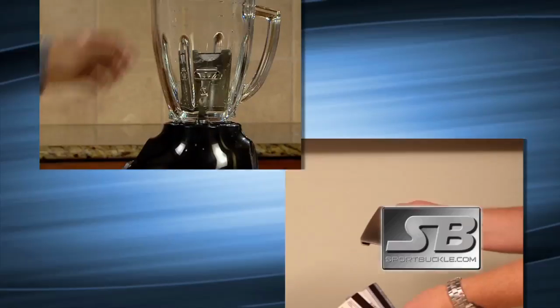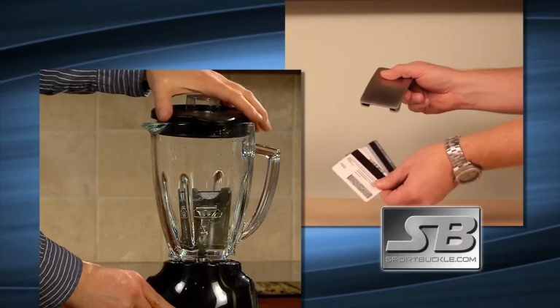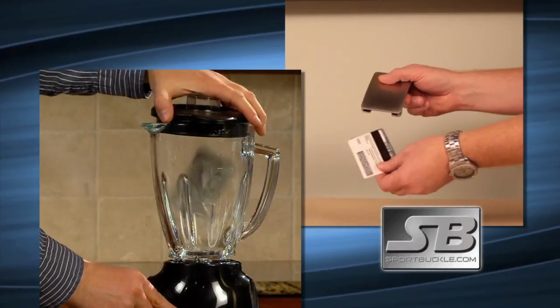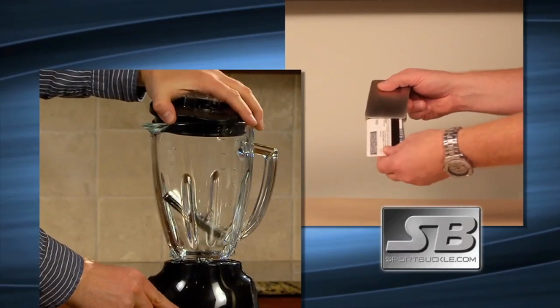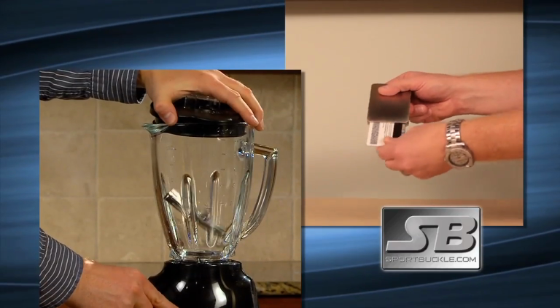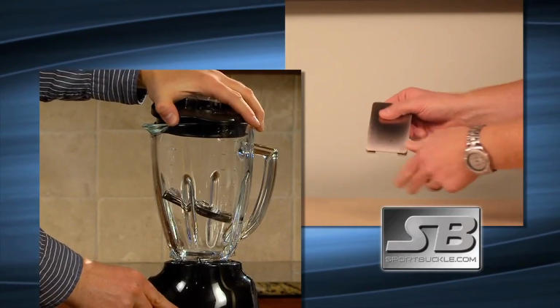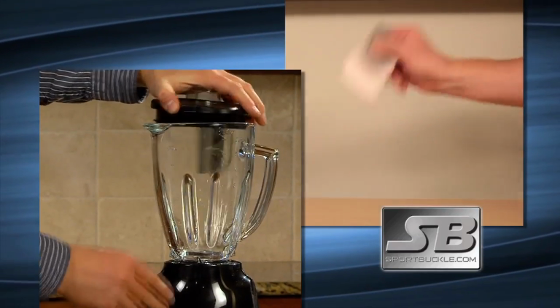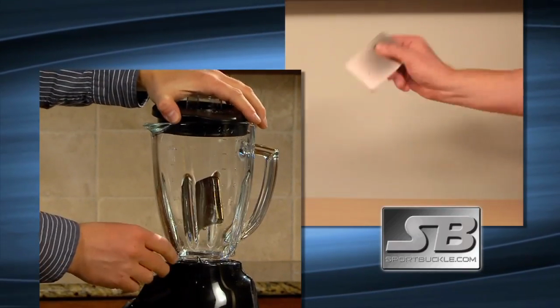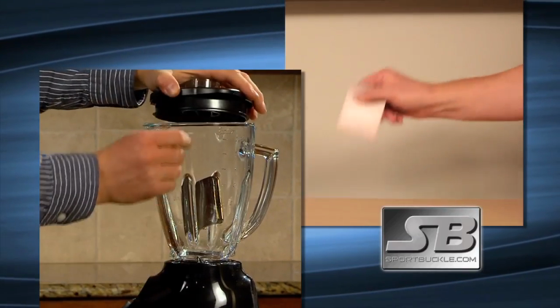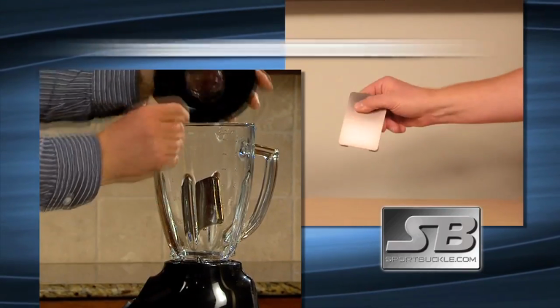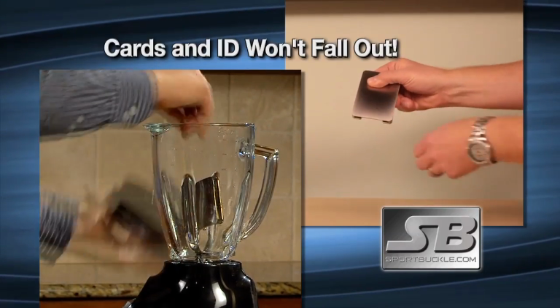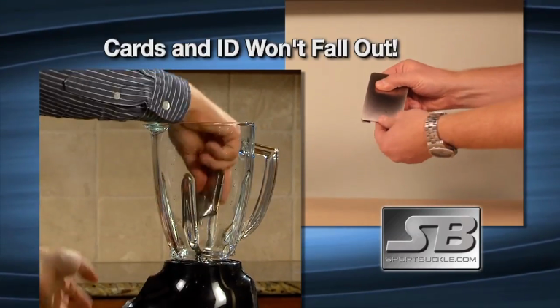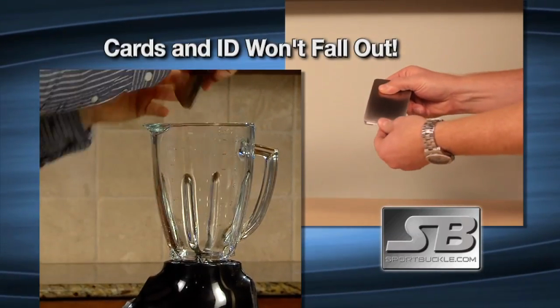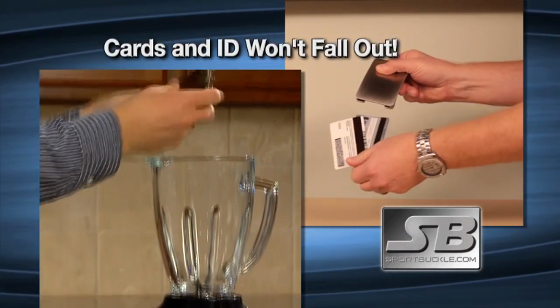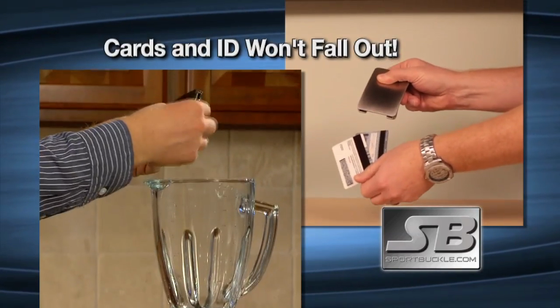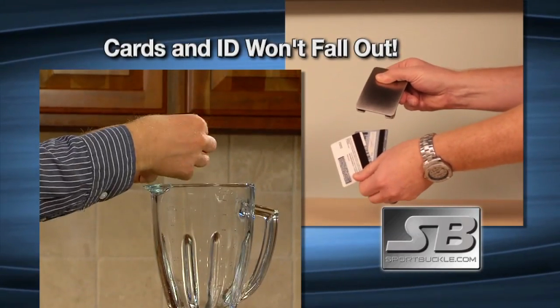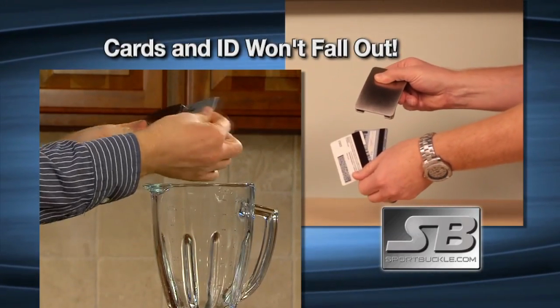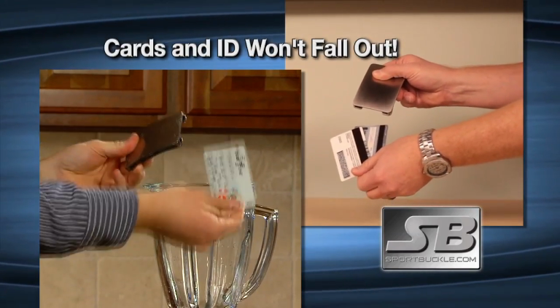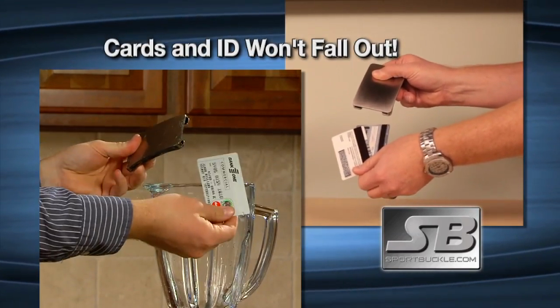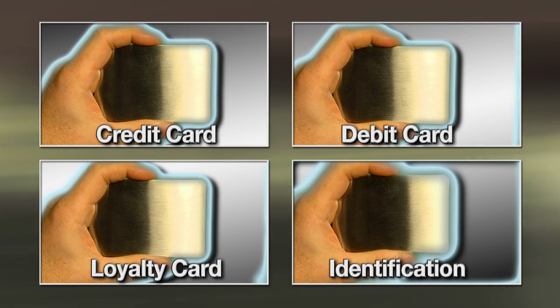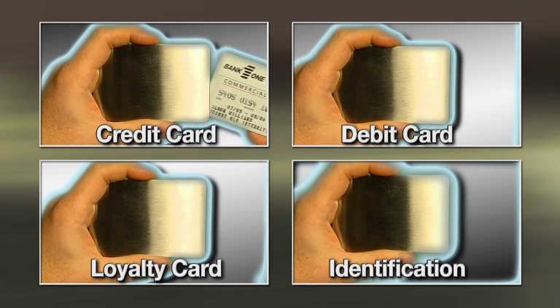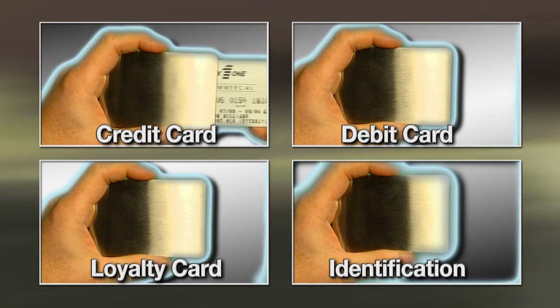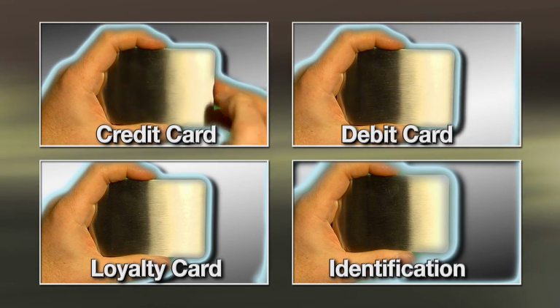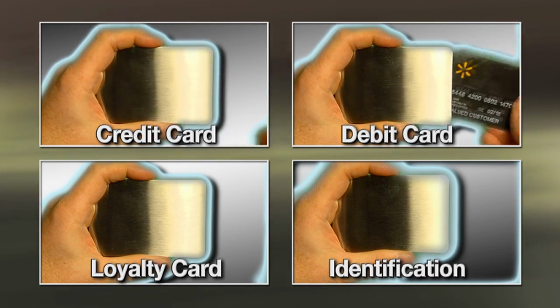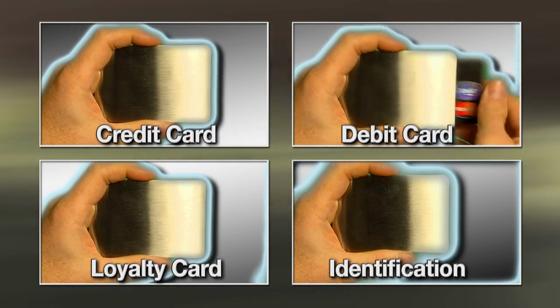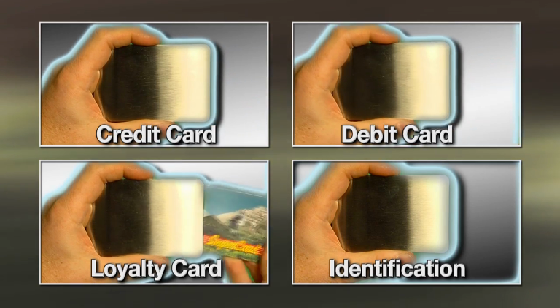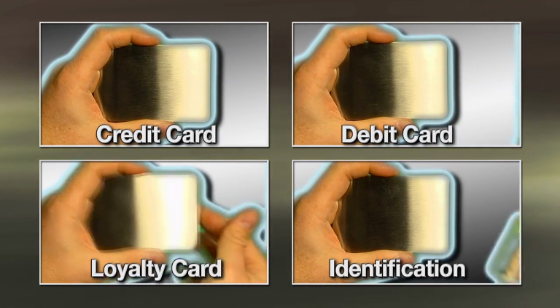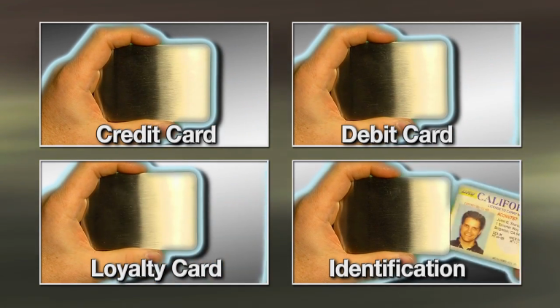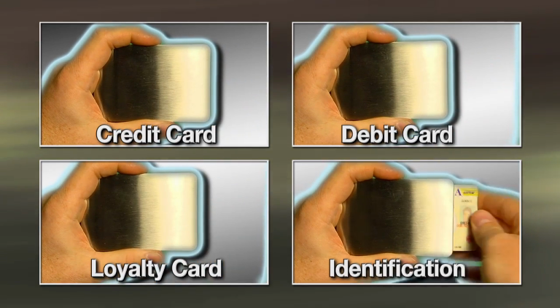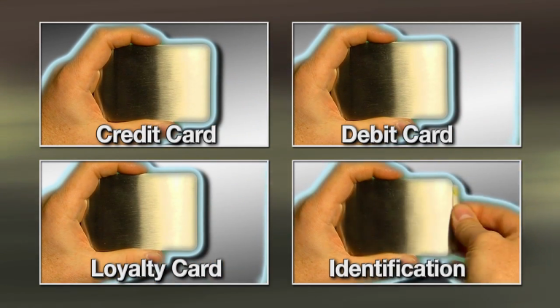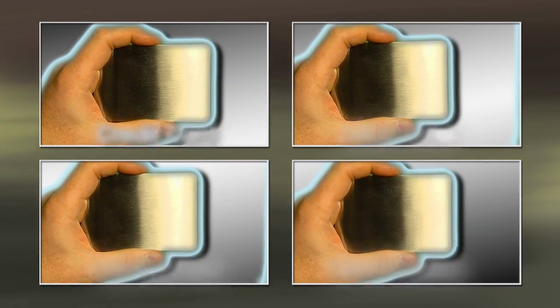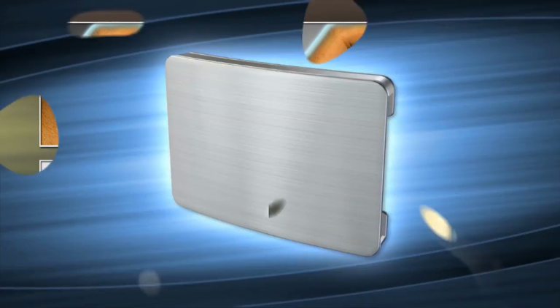The sturdy Sport Buckle grips your cards and ID tight so they won't fall out, even in the worst conditions. It fits up to four credit cards, debit card, loyalty card, or state-issued ID.